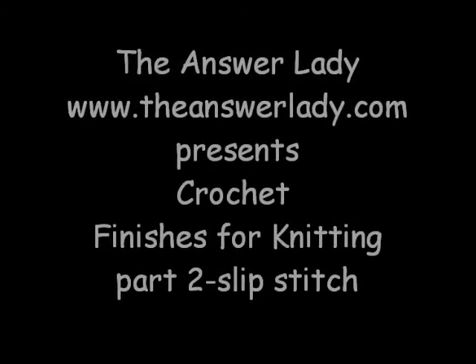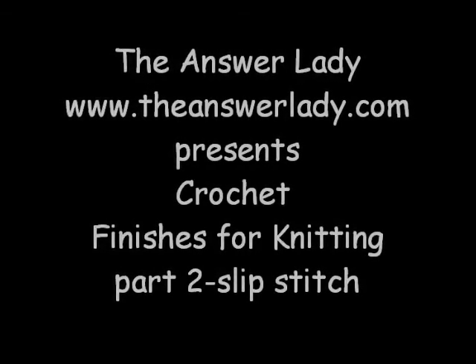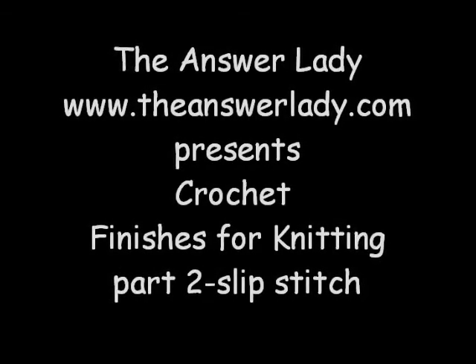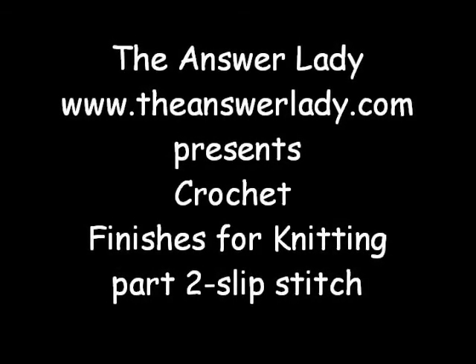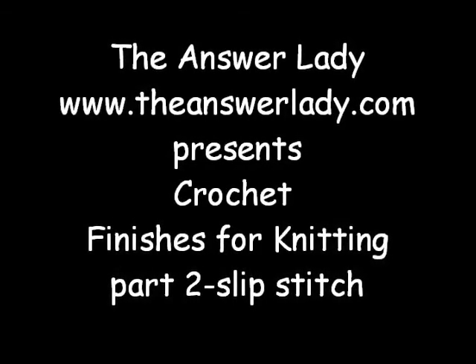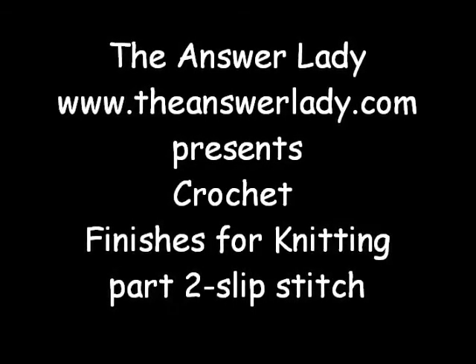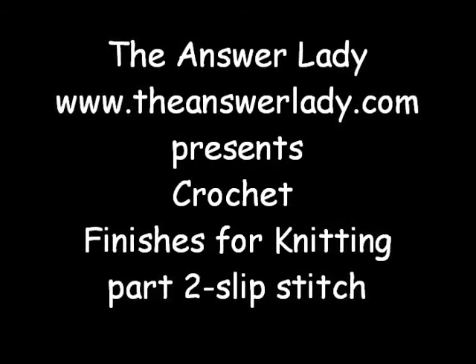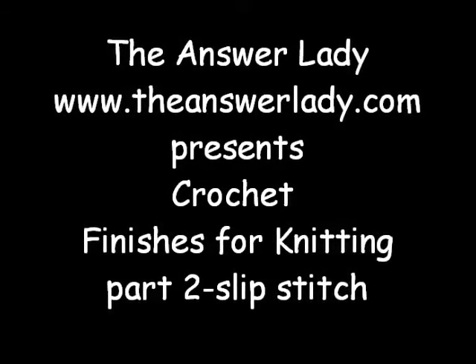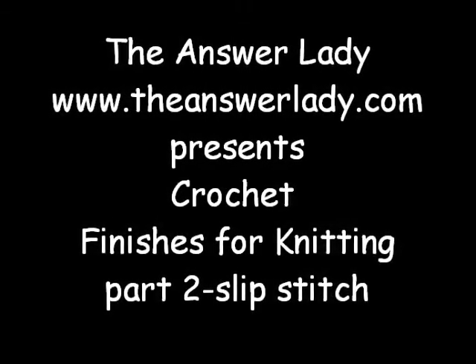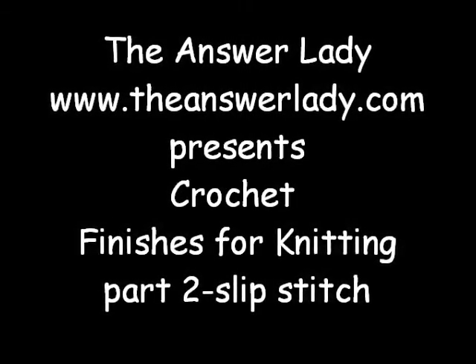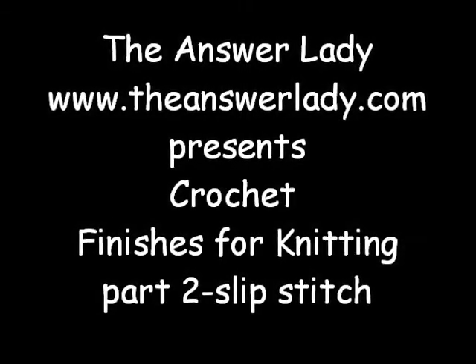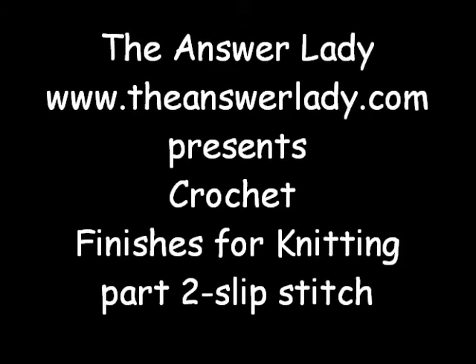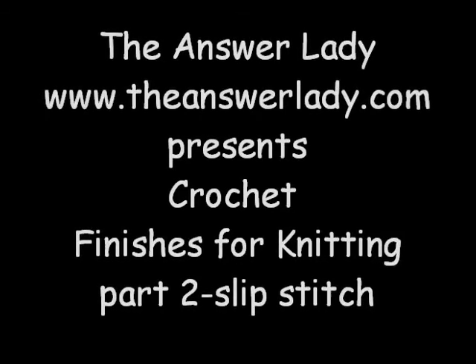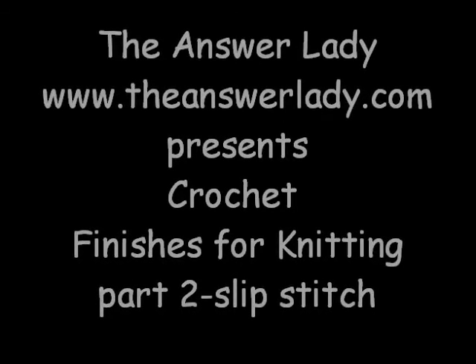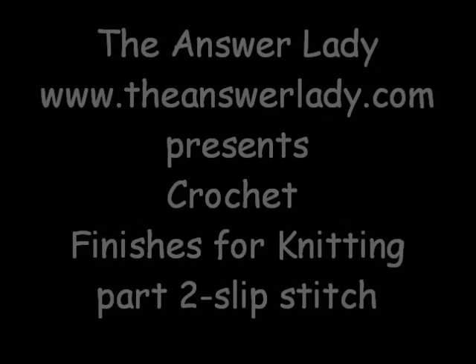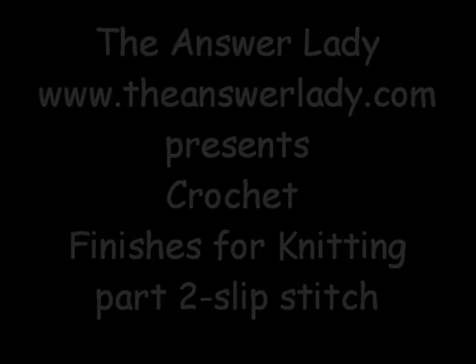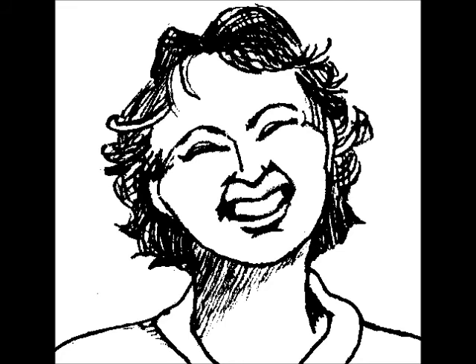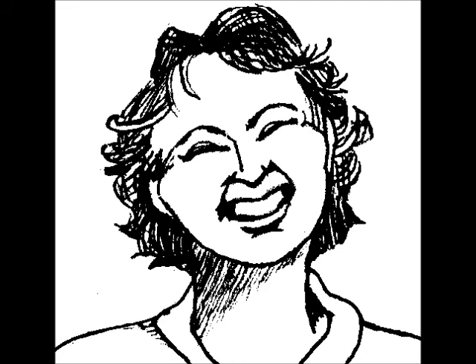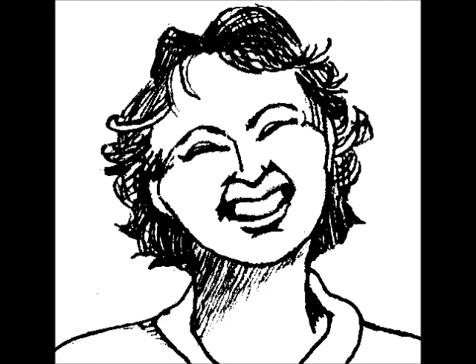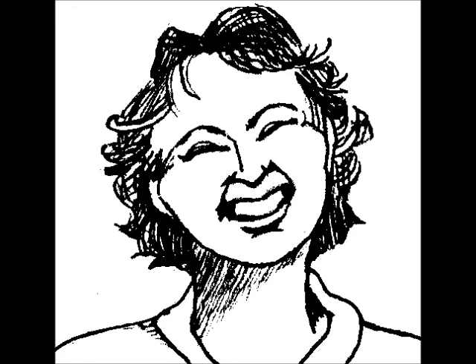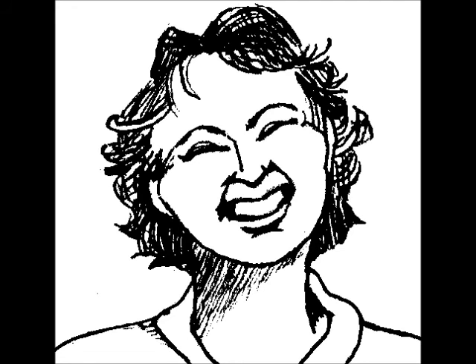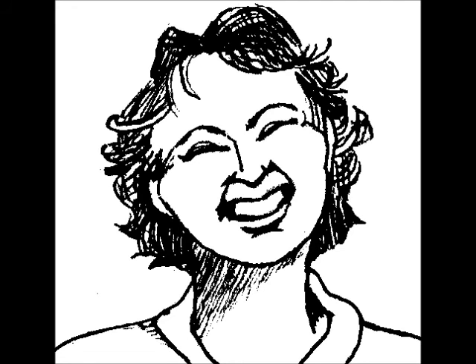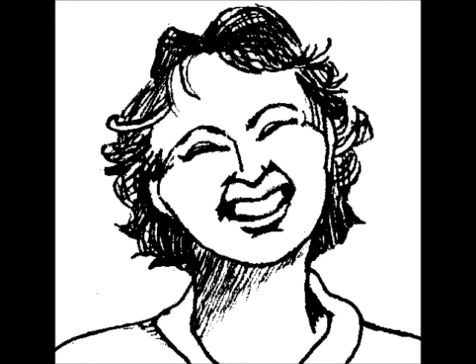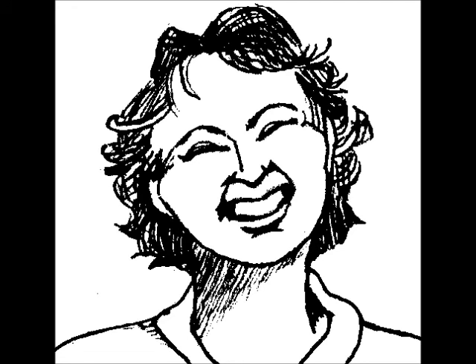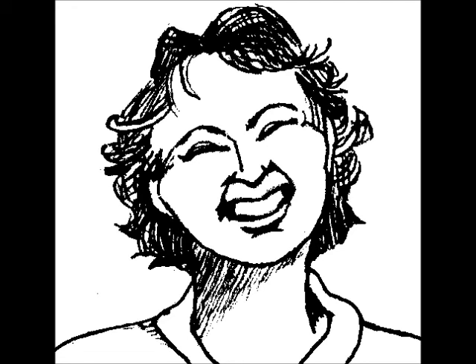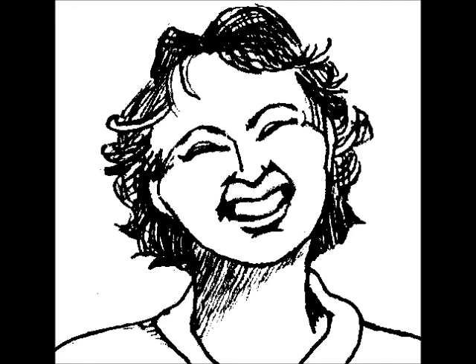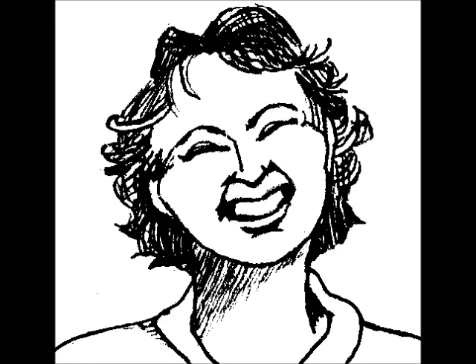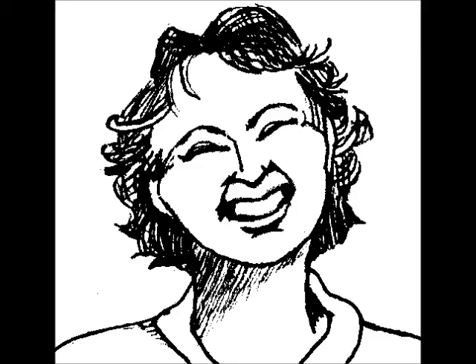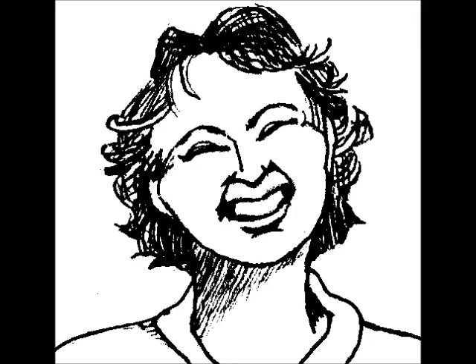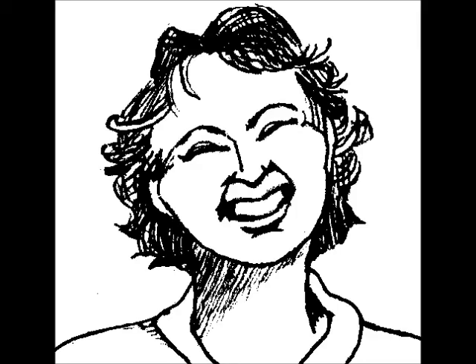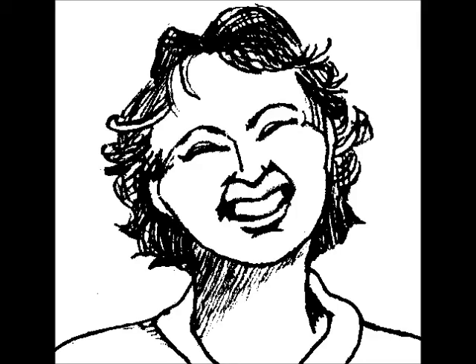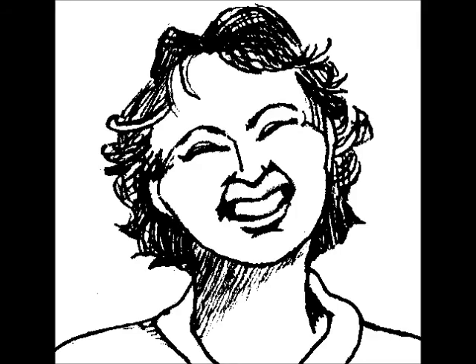This is Katherine Dubberly, the answer lady, back to show you part two of crochet finishes for knitwear — the slip stitch, a basis for many of our stitches.